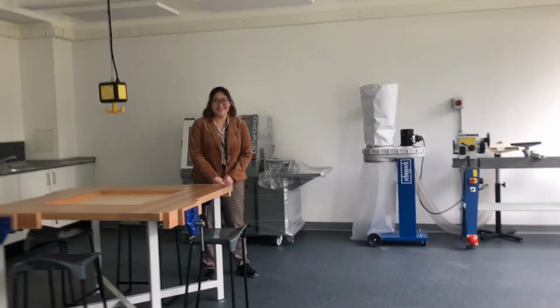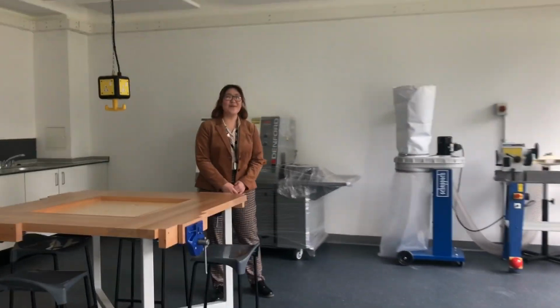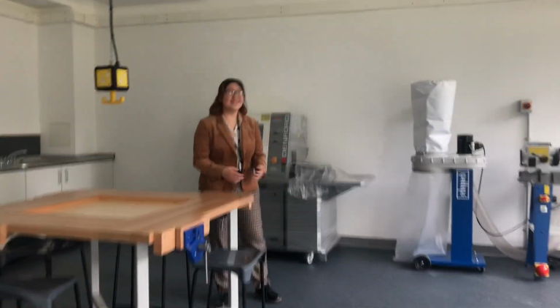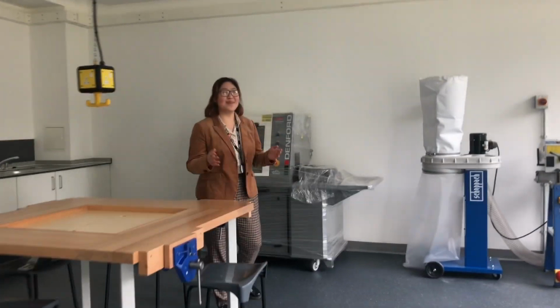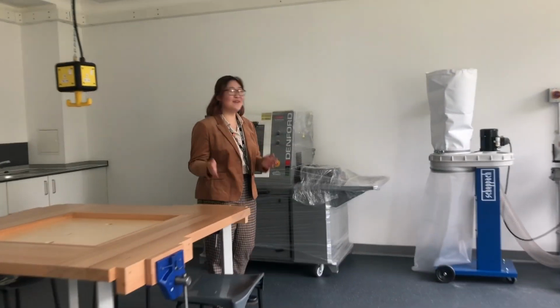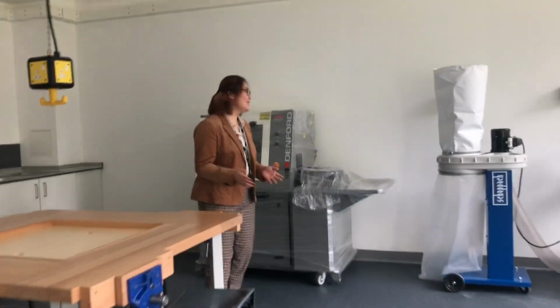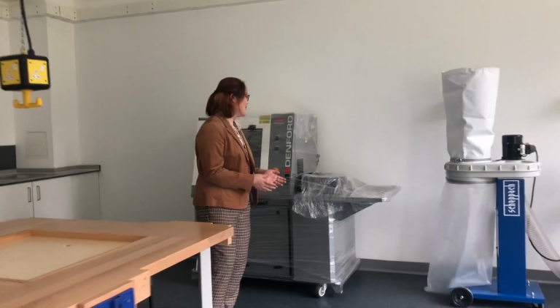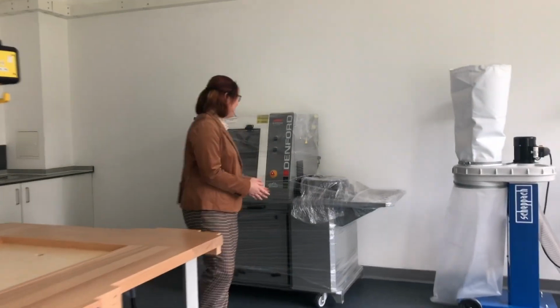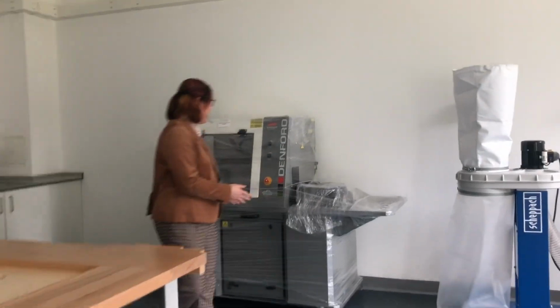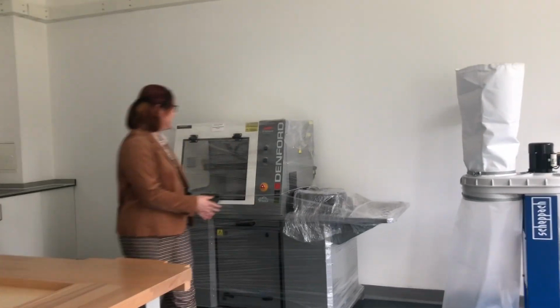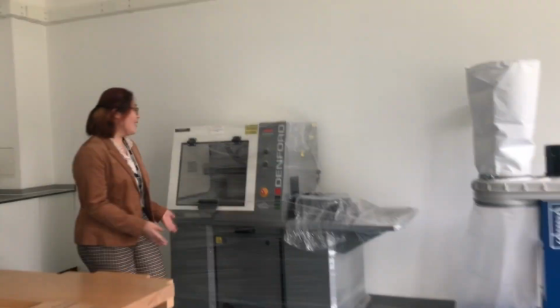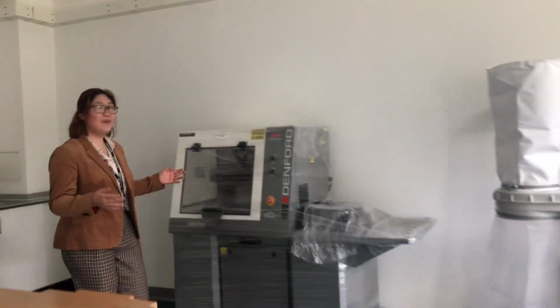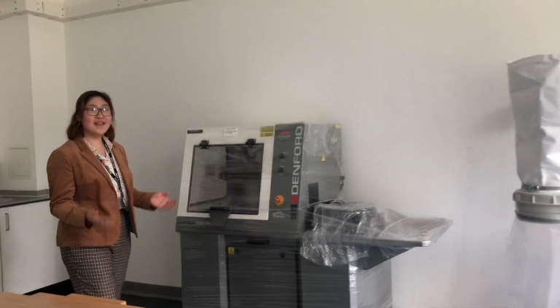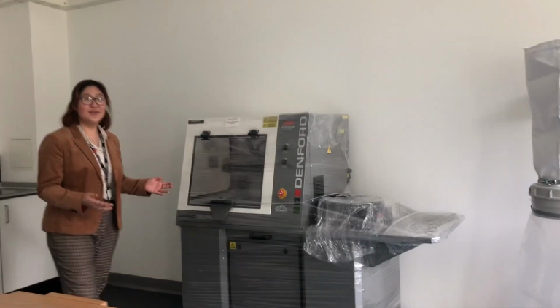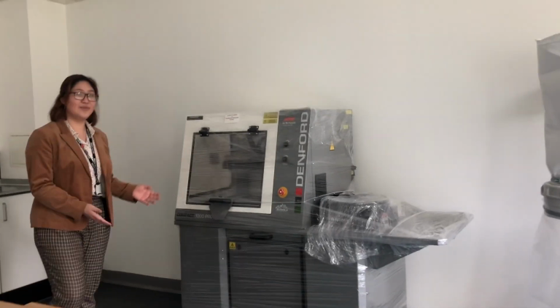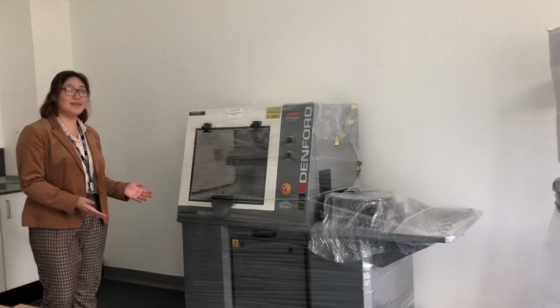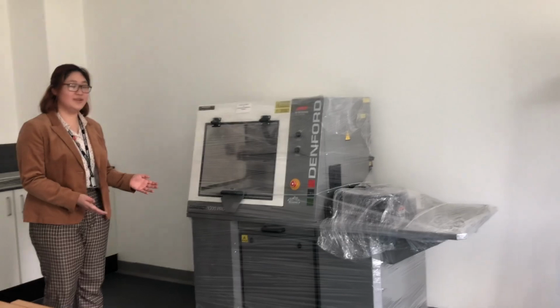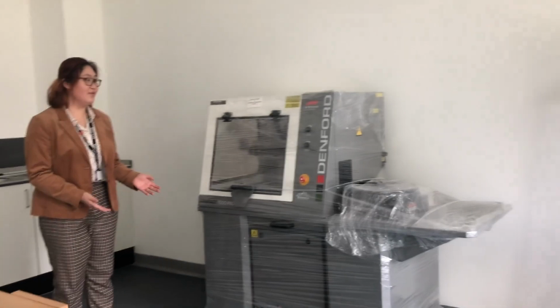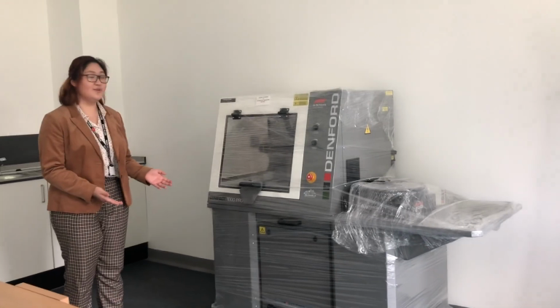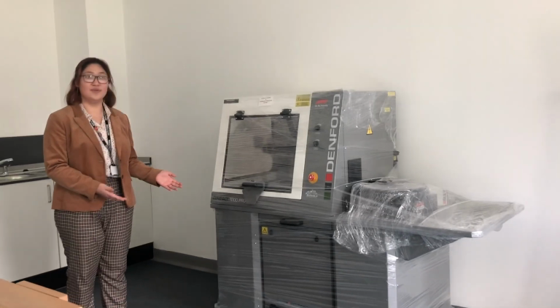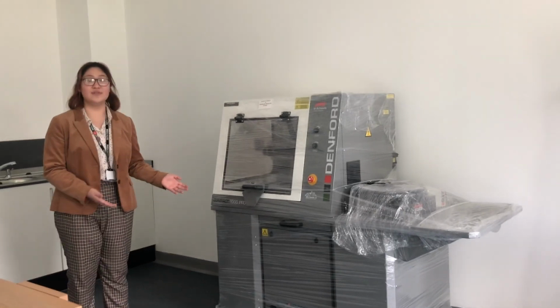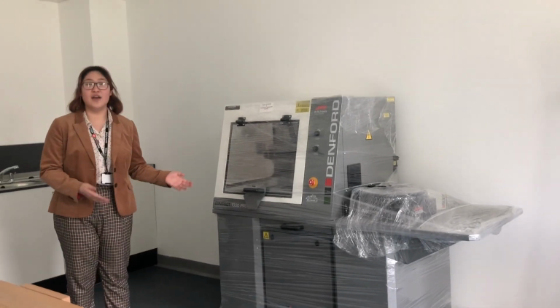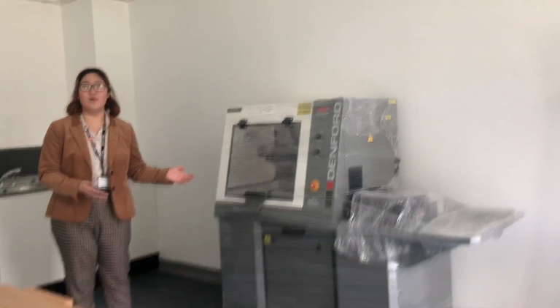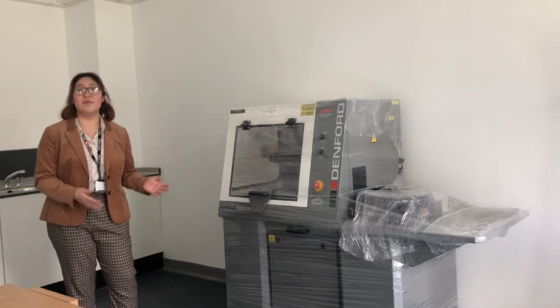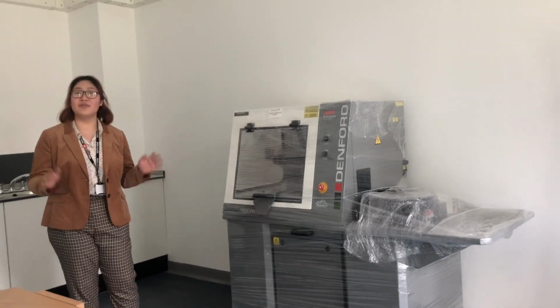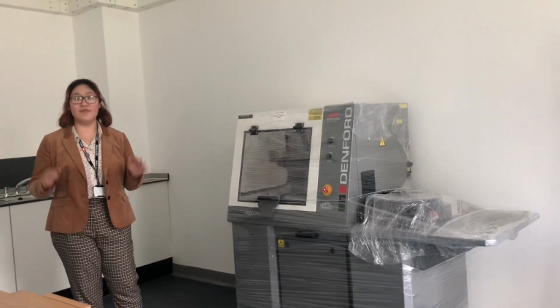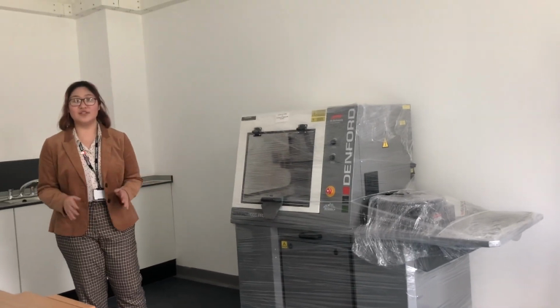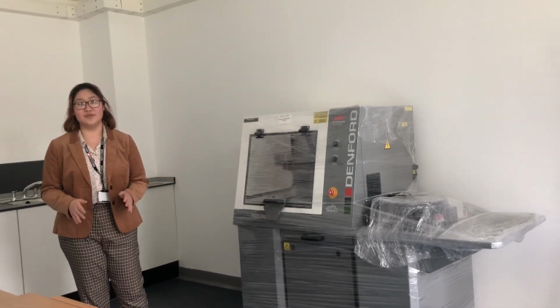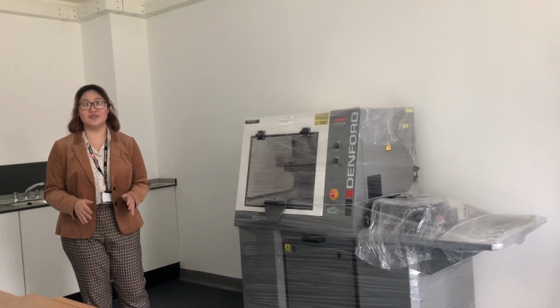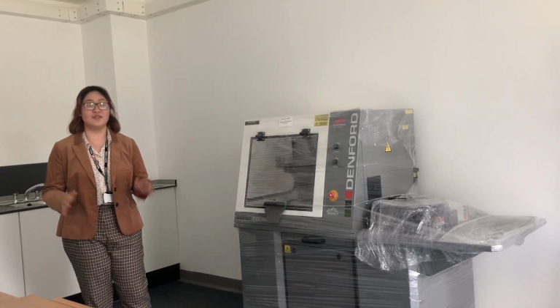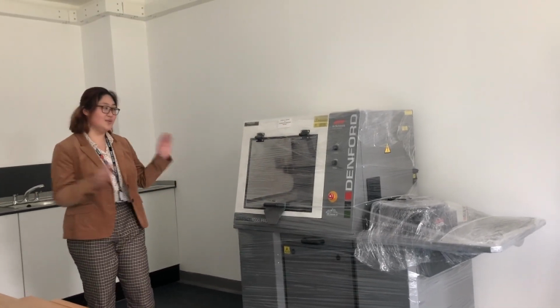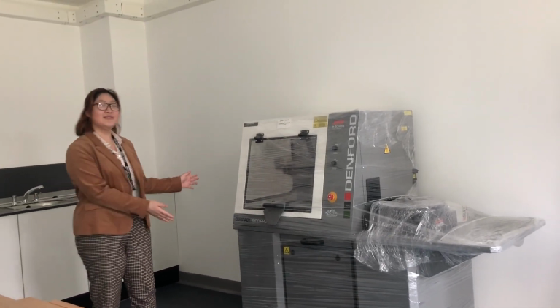We have something very special for you here — a brand new 3D printer for you to use. You will be among the first students to use this.